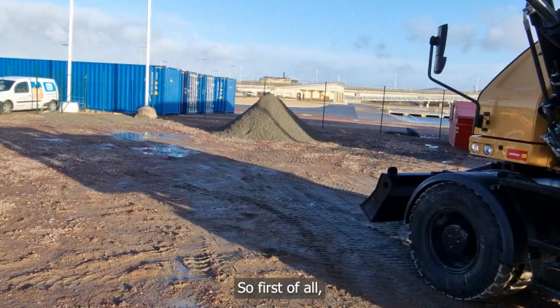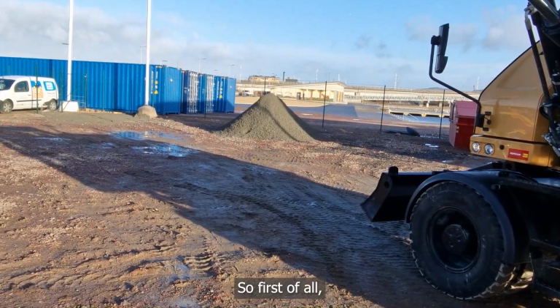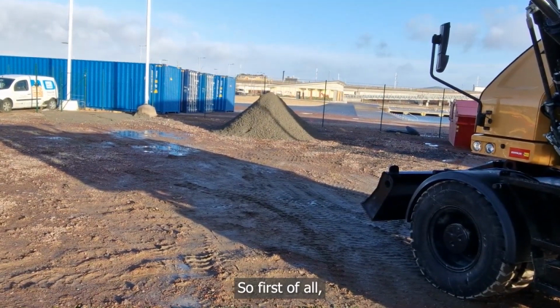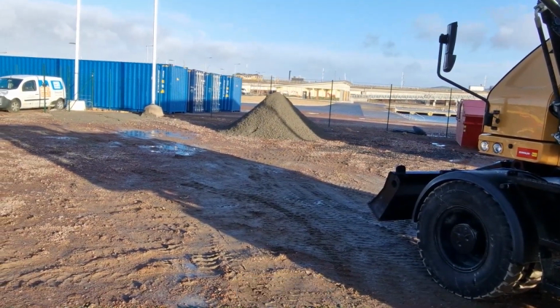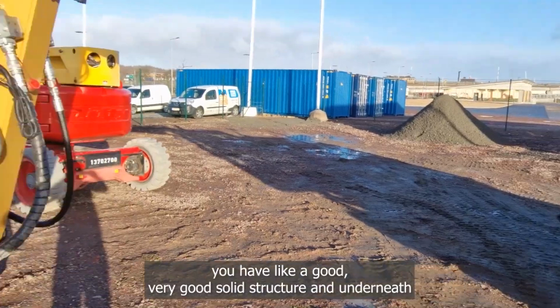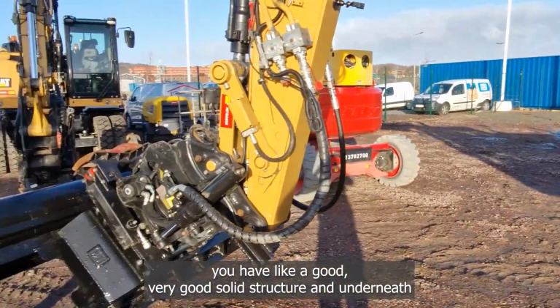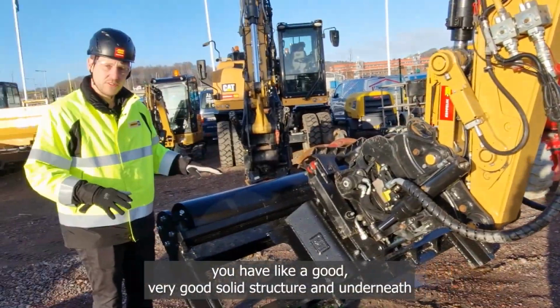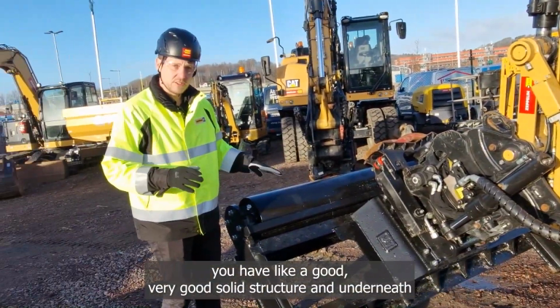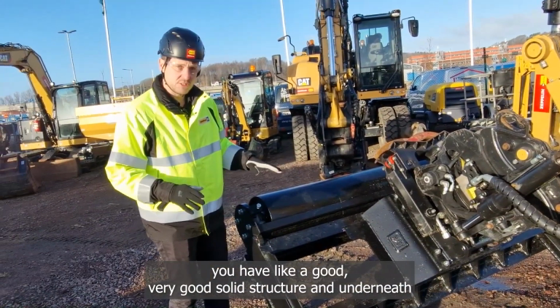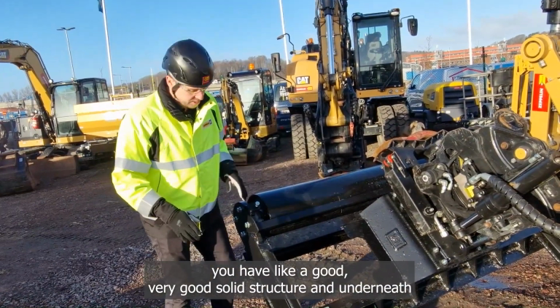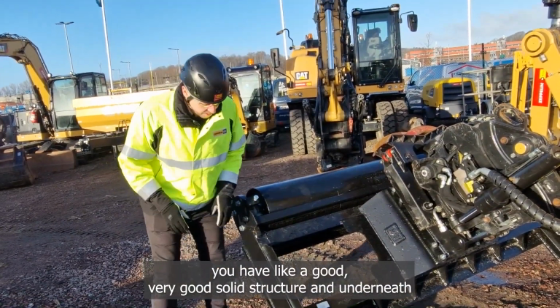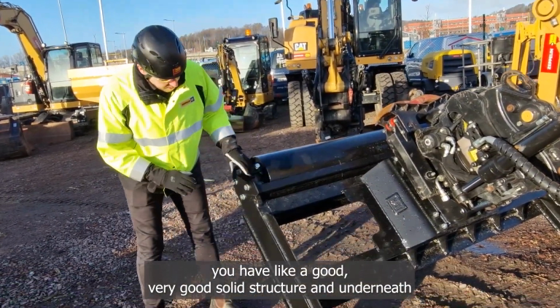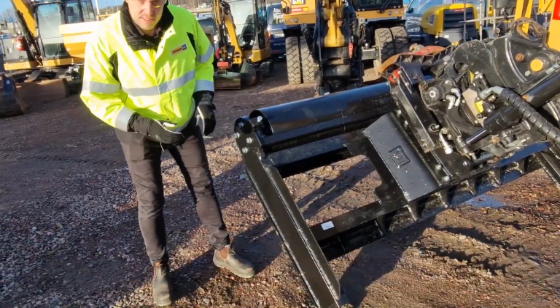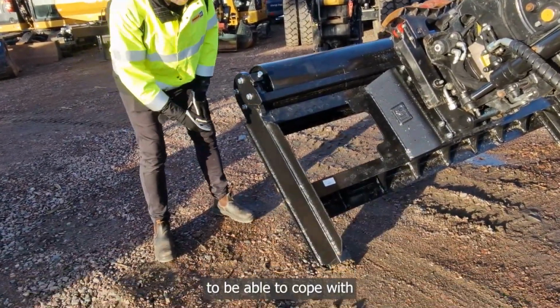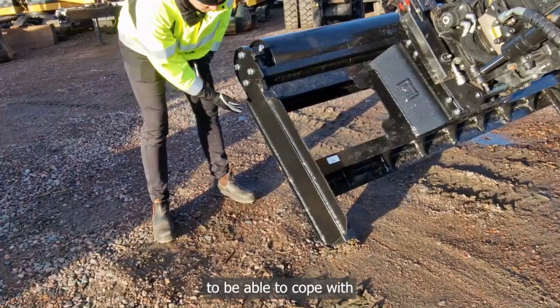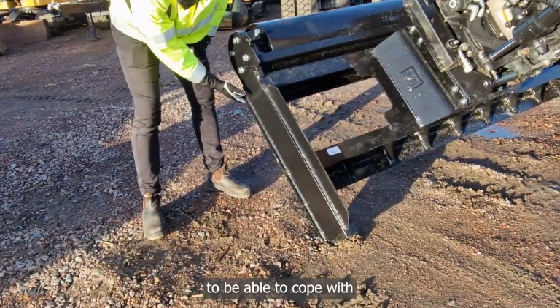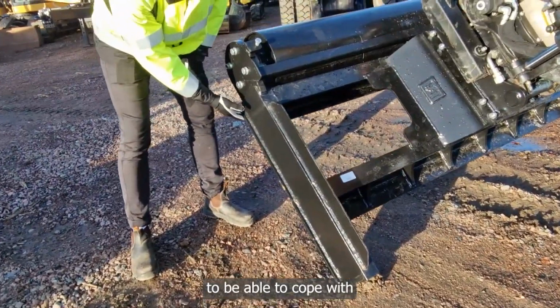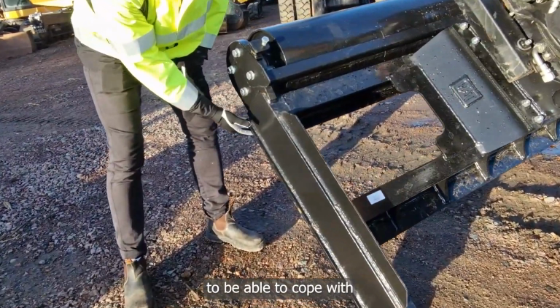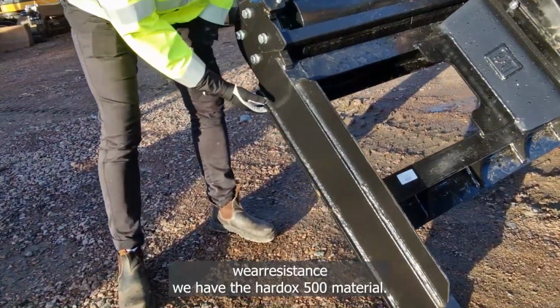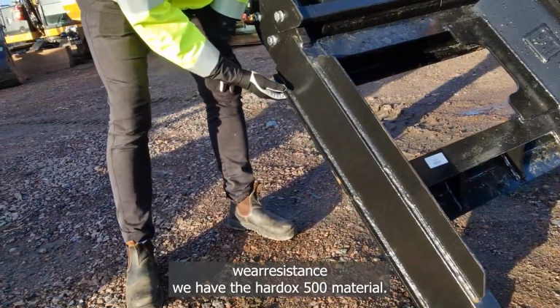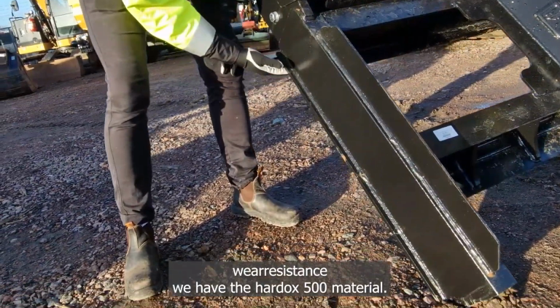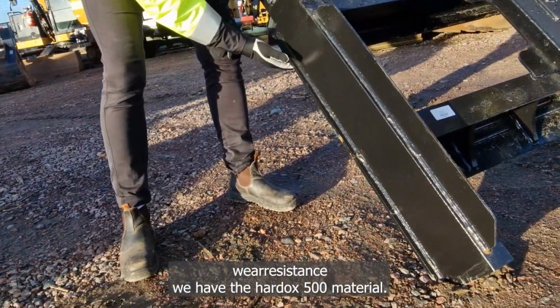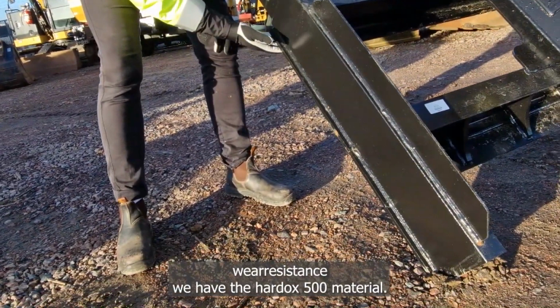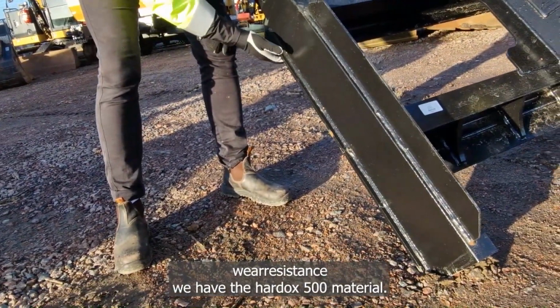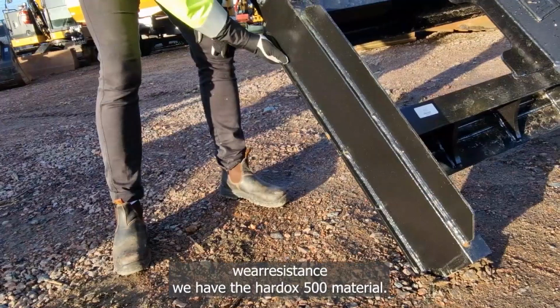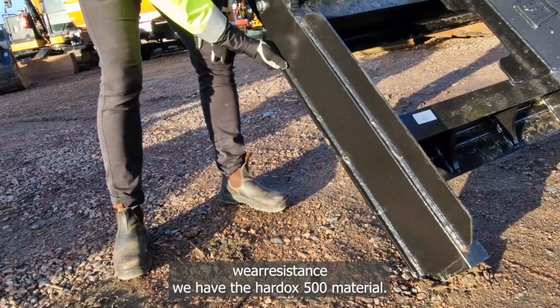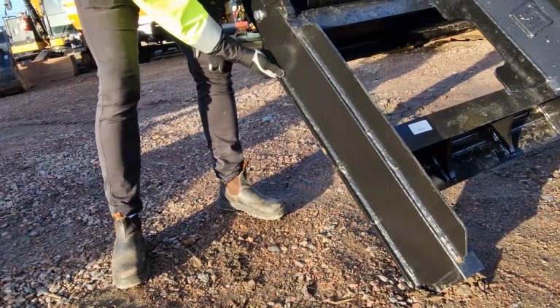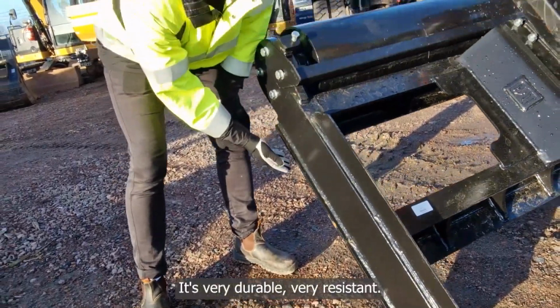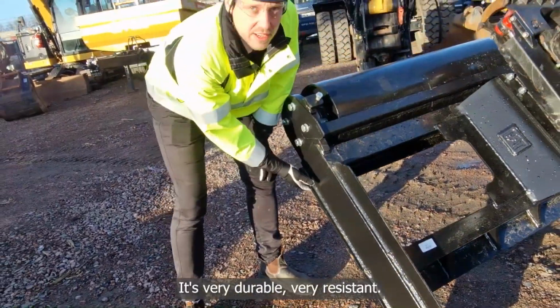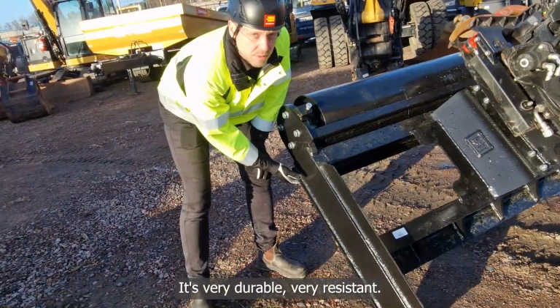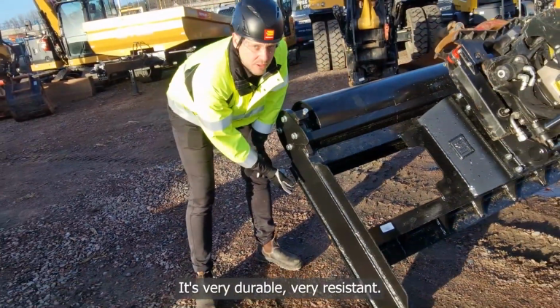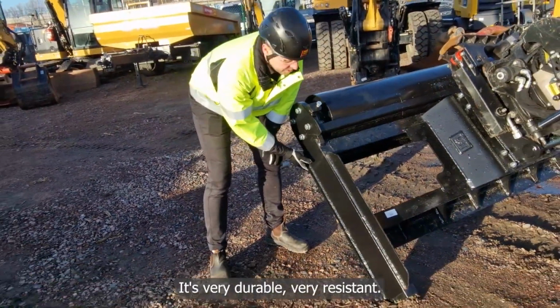First of all you have a very good solid structure, and underneath, to be able to cope with wear resistance, we have the Hardox 500 material. It's very durable and very resistant.